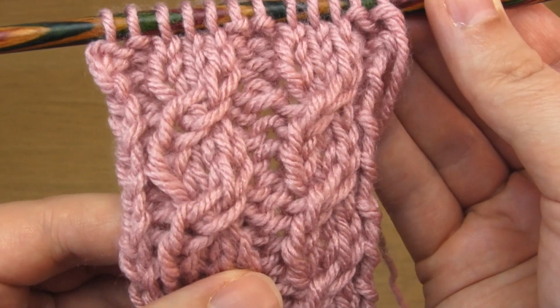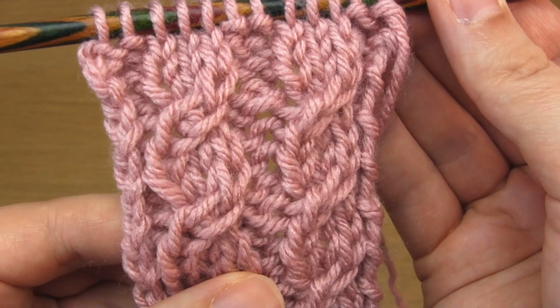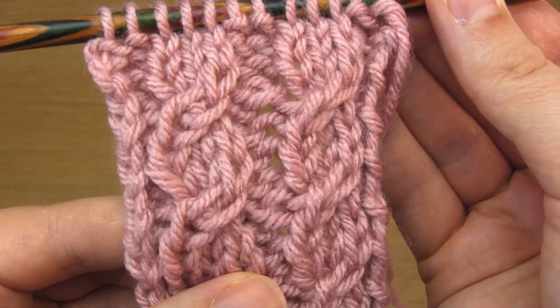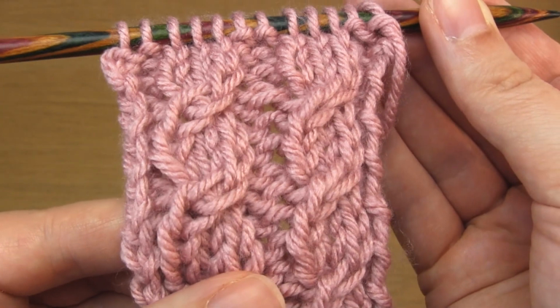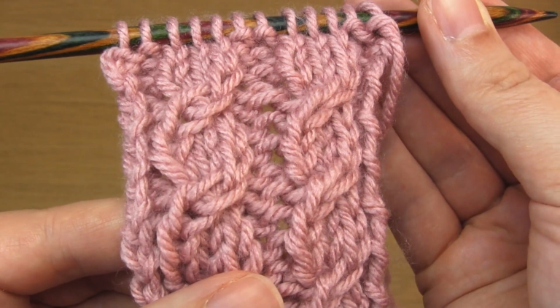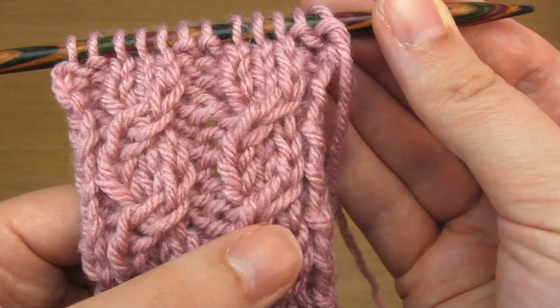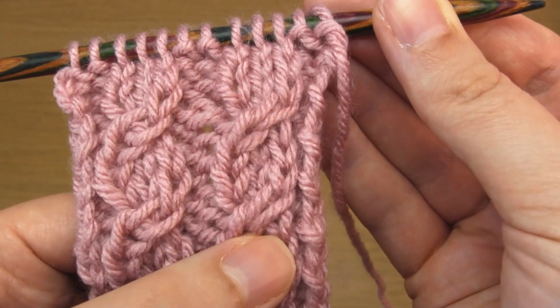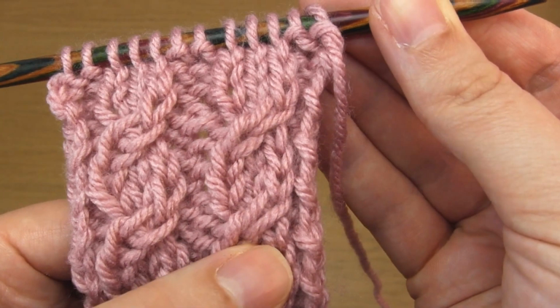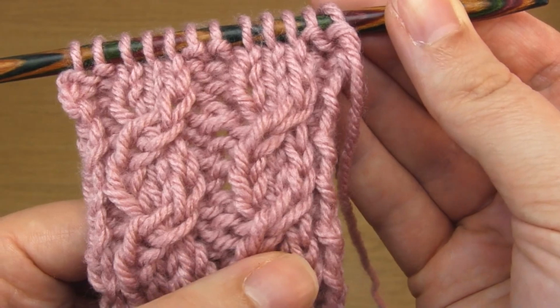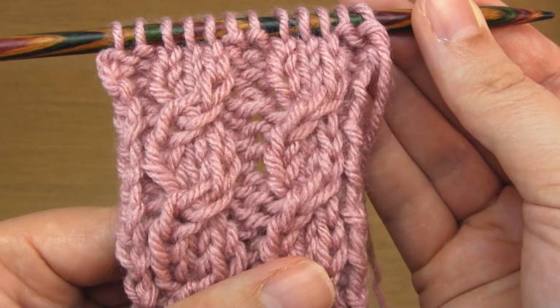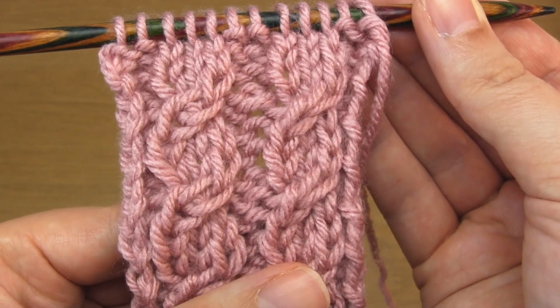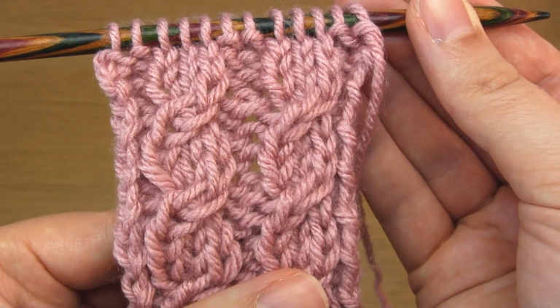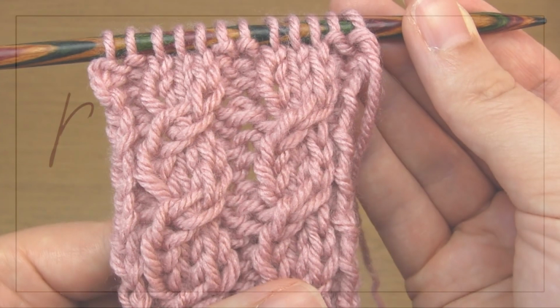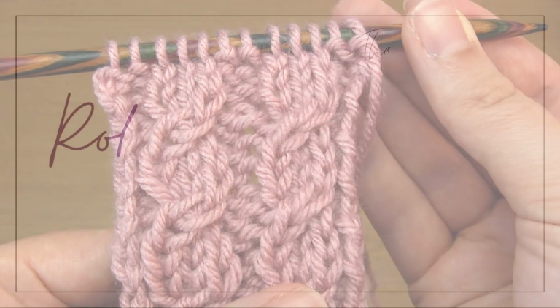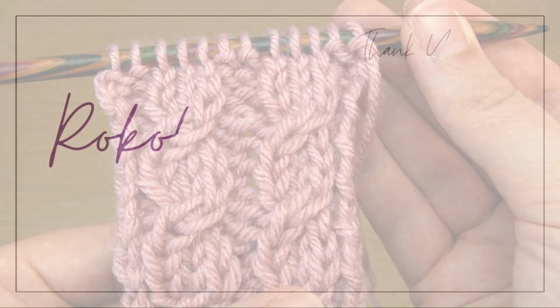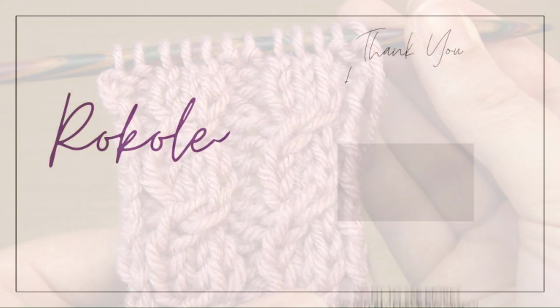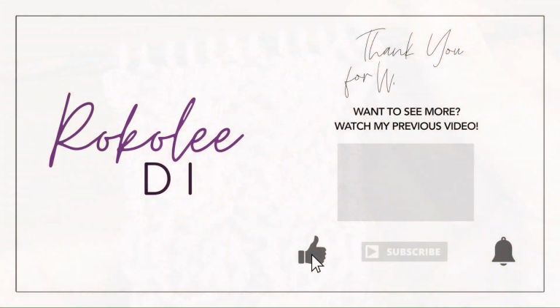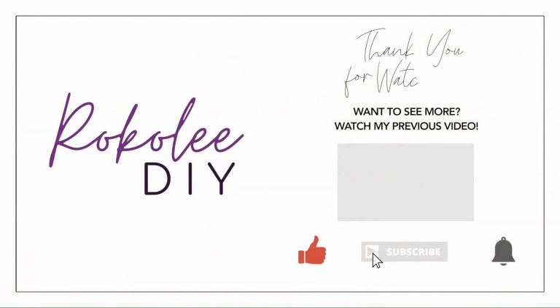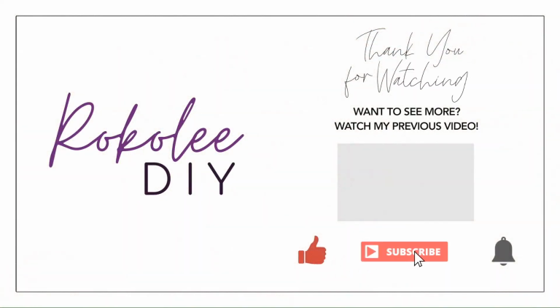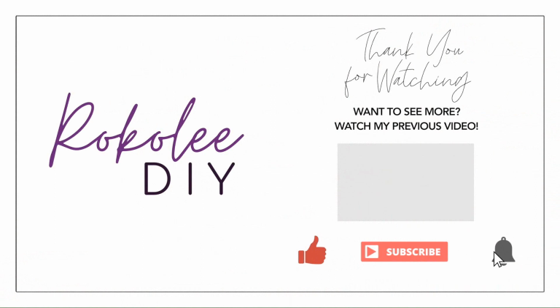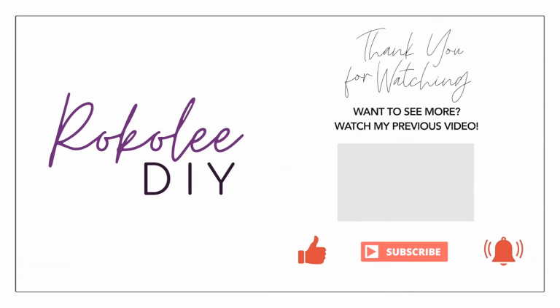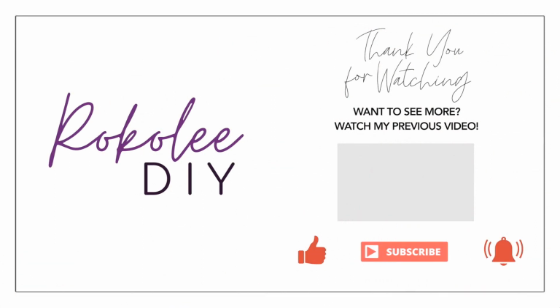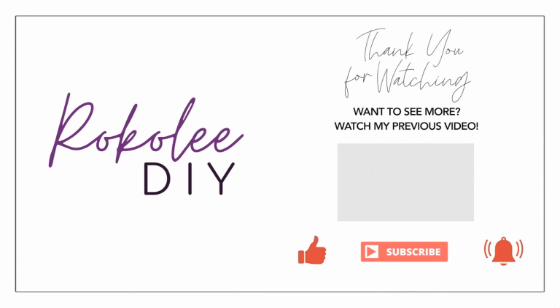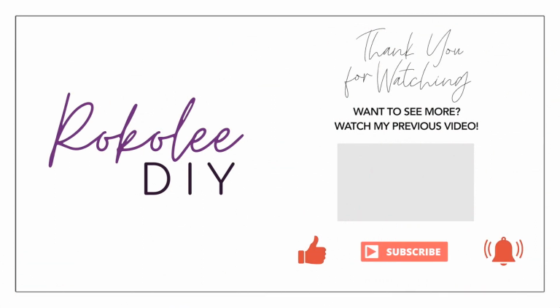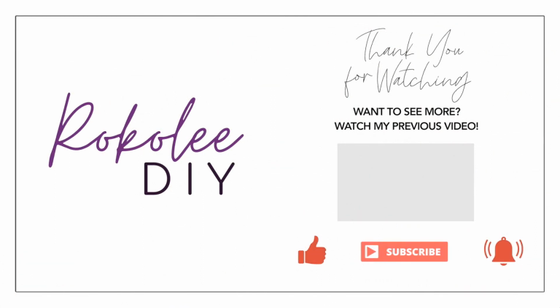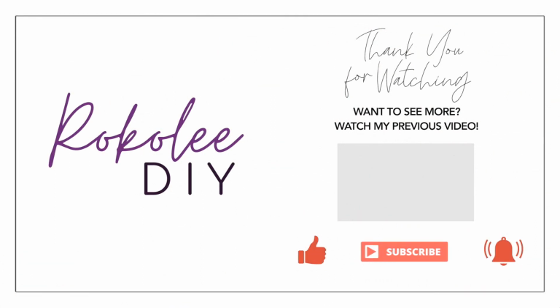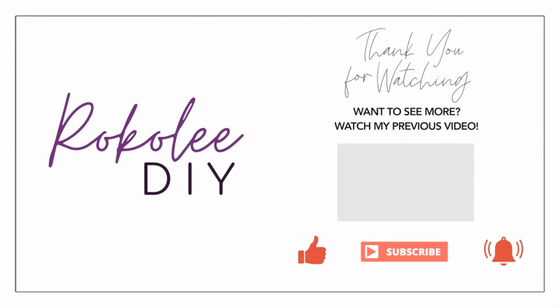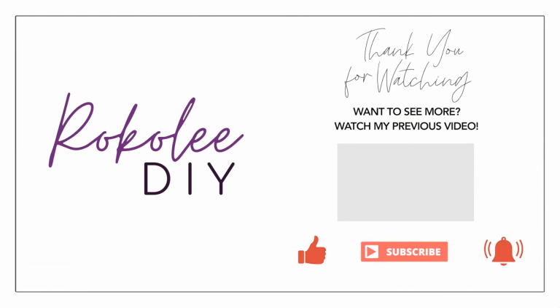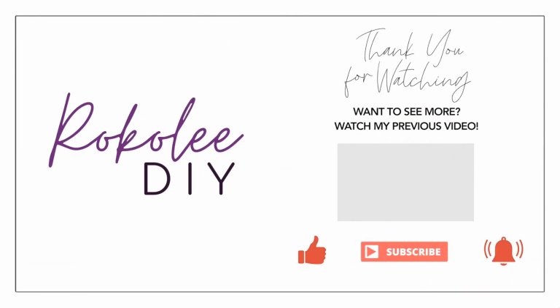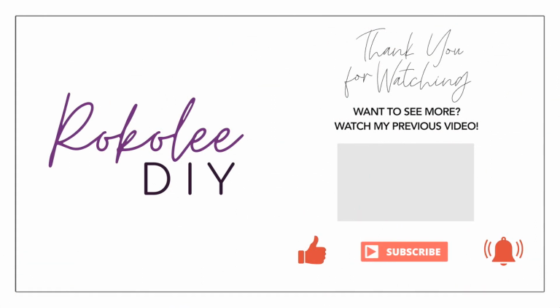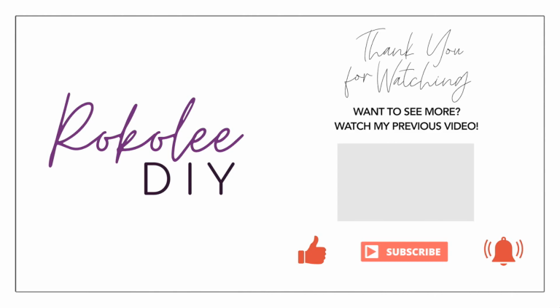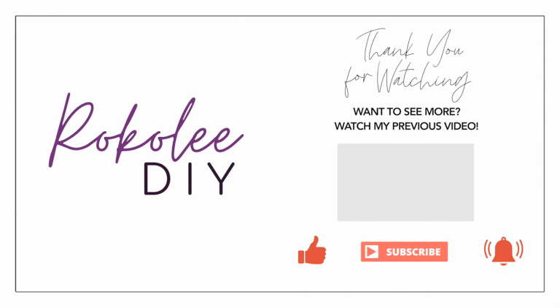And that's it — that's how you do the right and left-leaning C3 stitch. I really hope you found this useful, and thank you very much for watching.